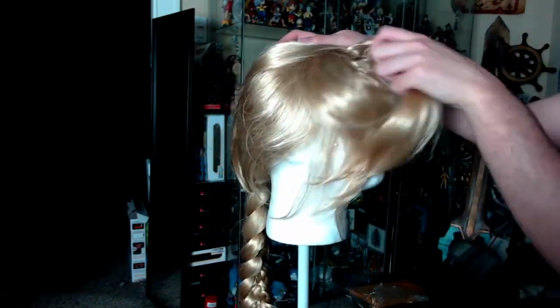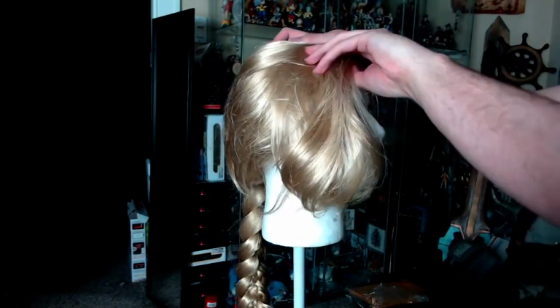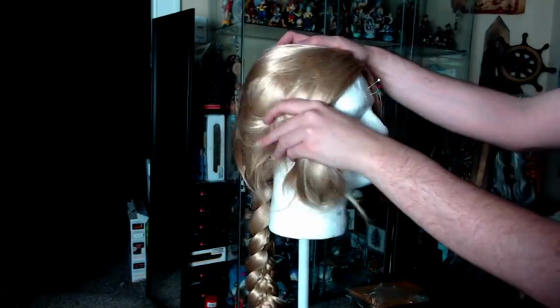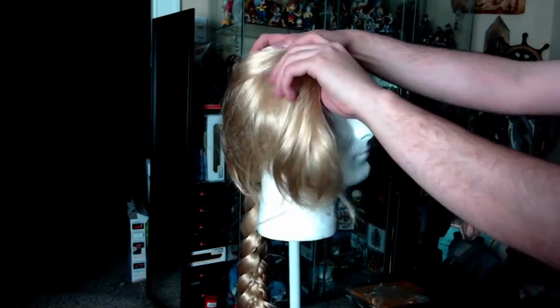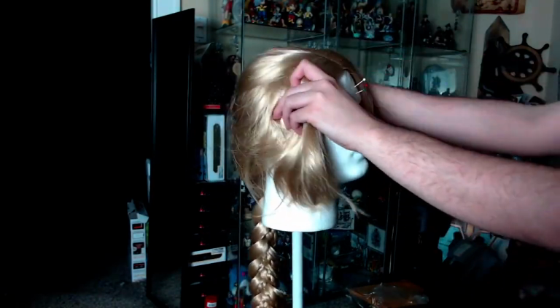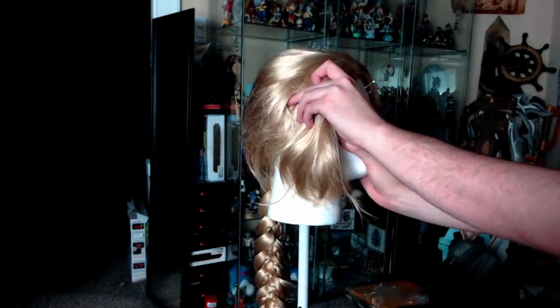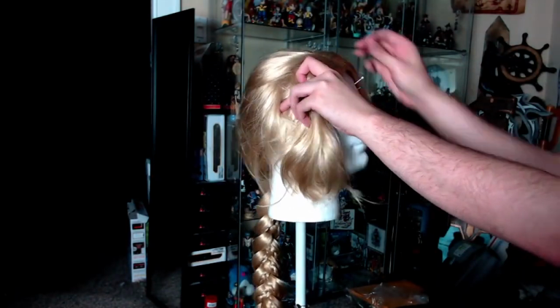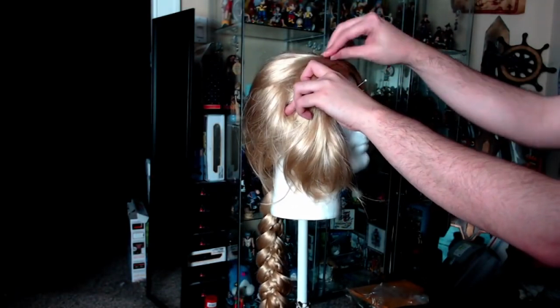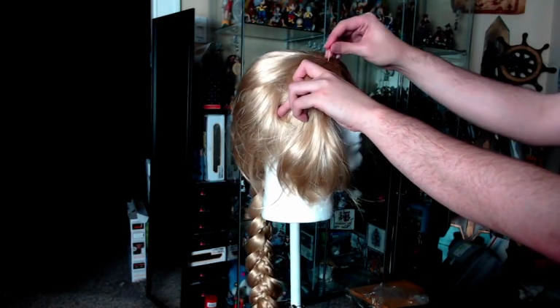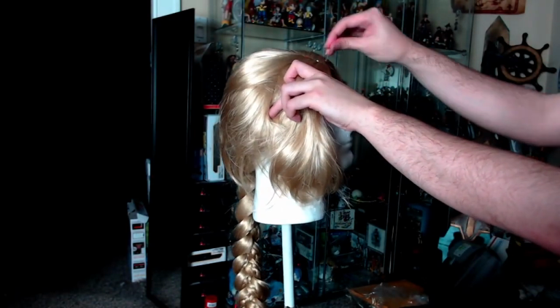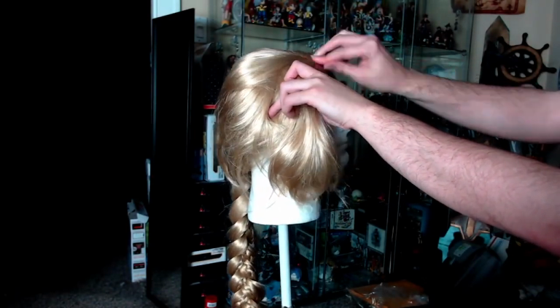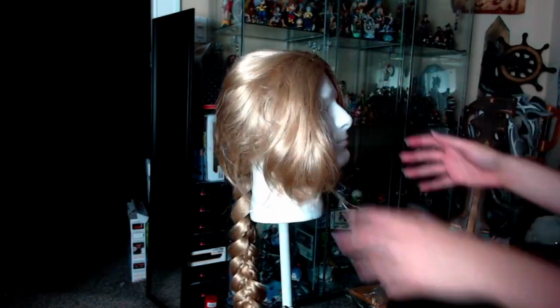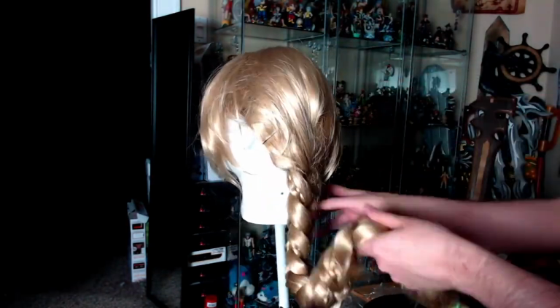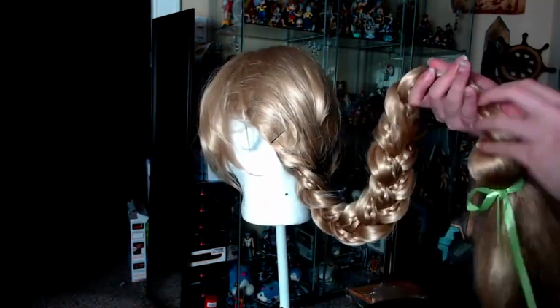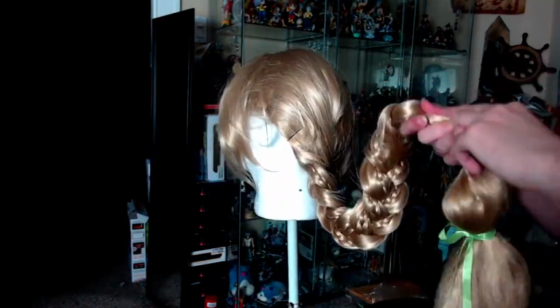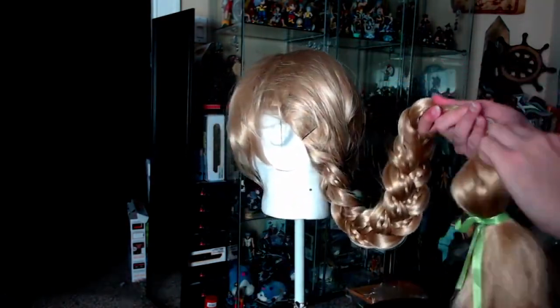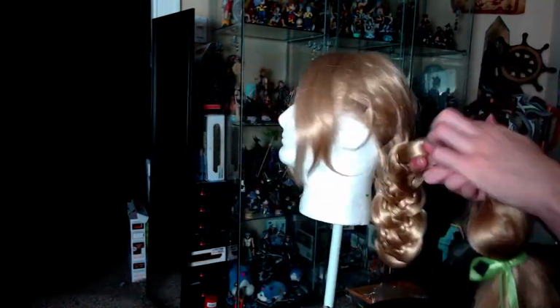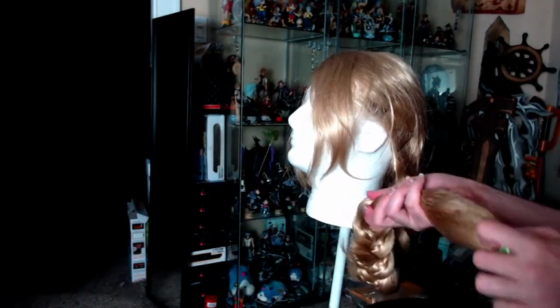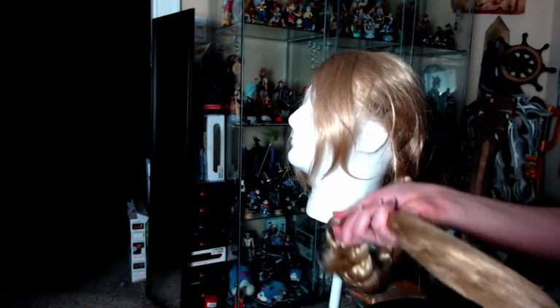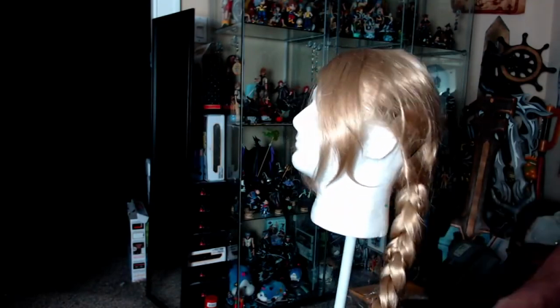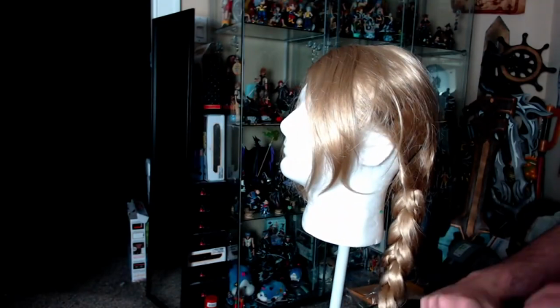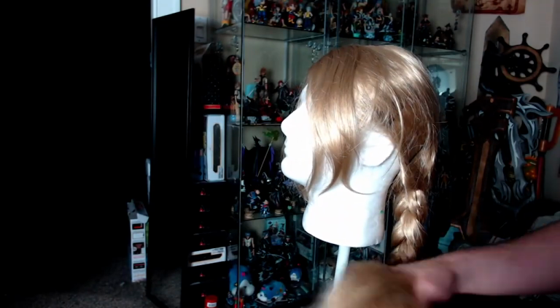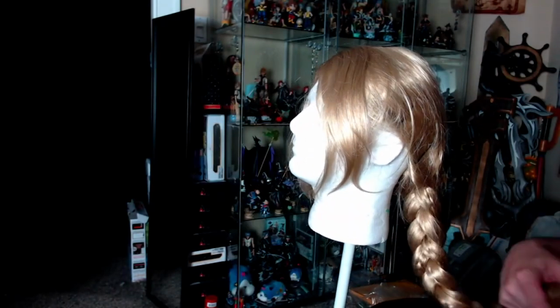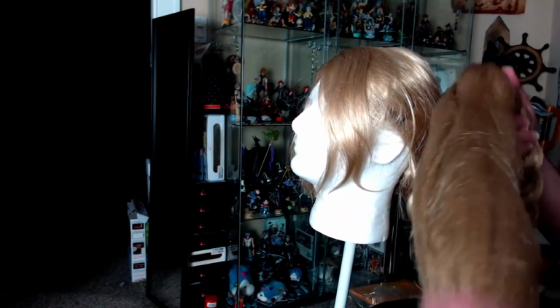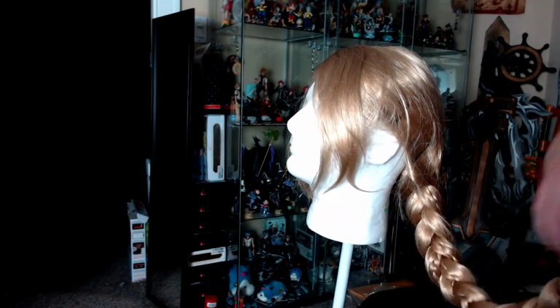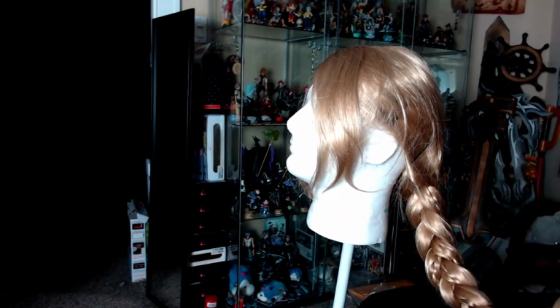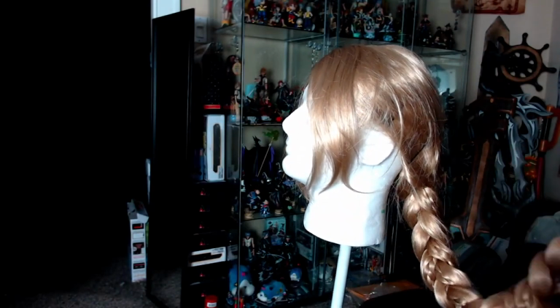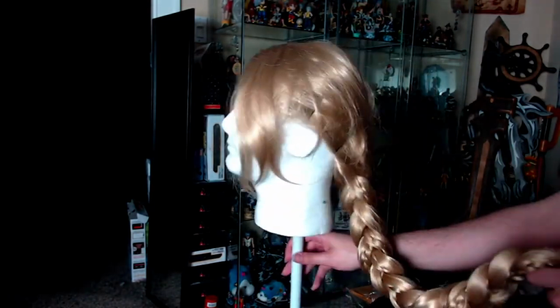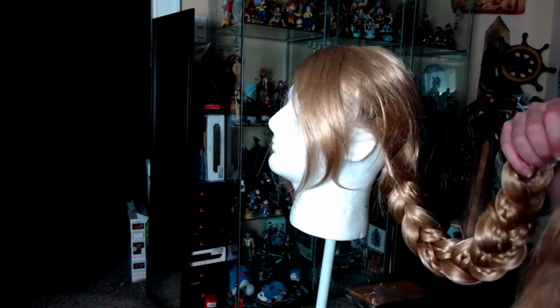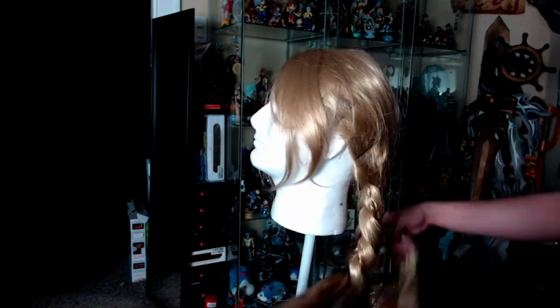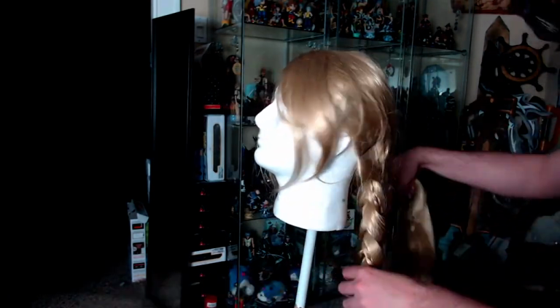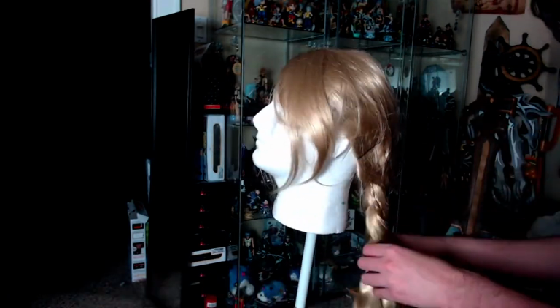The first thing I did was reposition the wig on the wig head and pin it into place. That way I knew exactly how I wanted to style it. This also sets it up so that the braid will be positioned right and so that the bang part will also be positioned right.